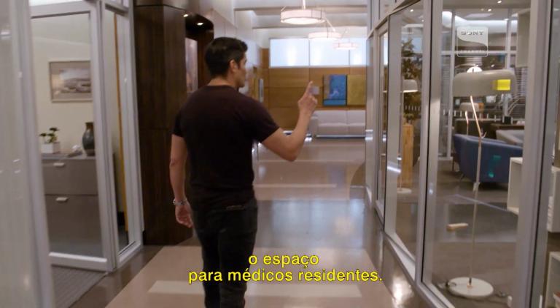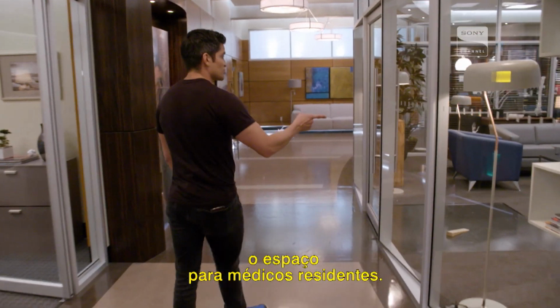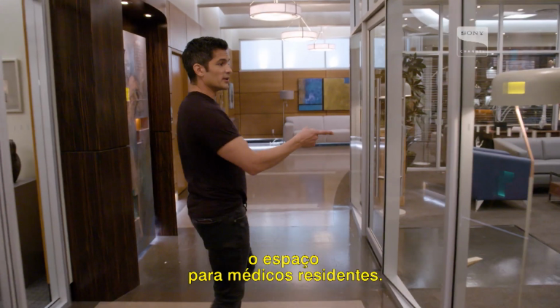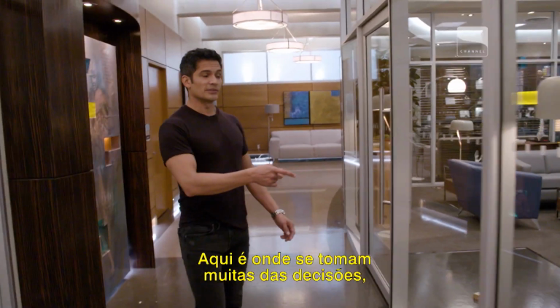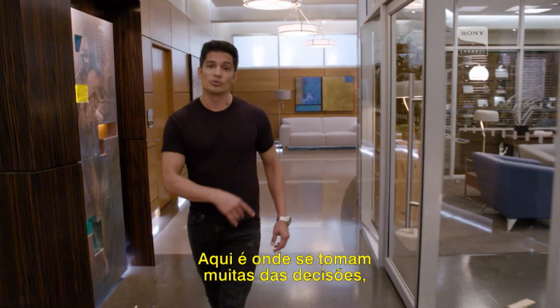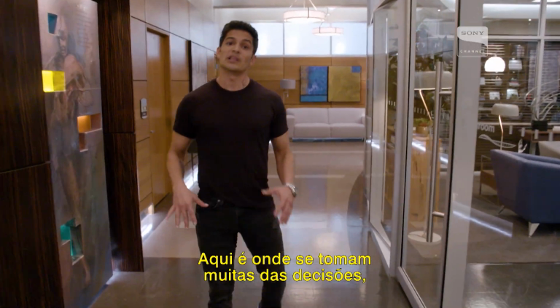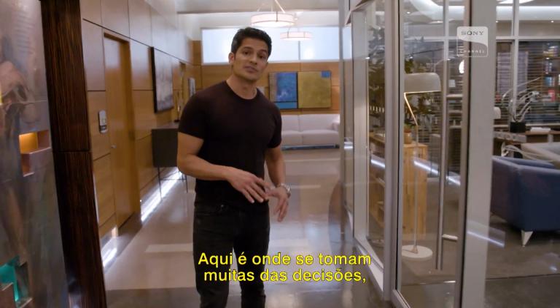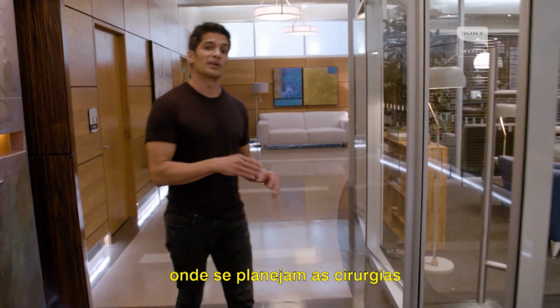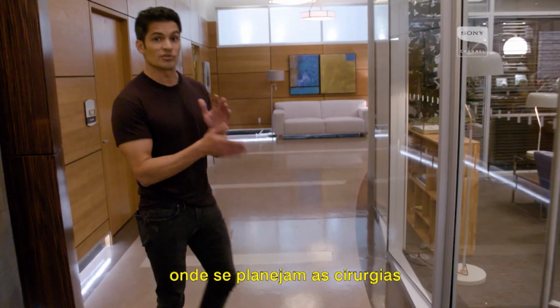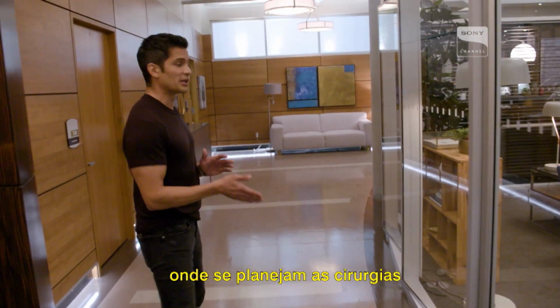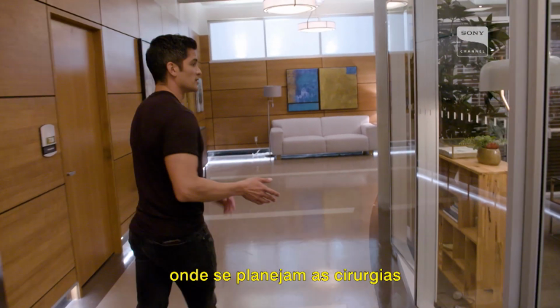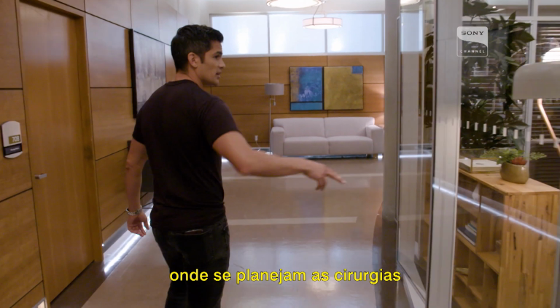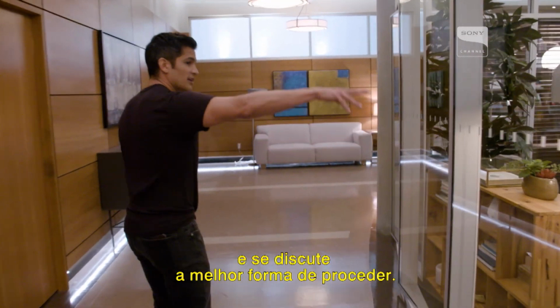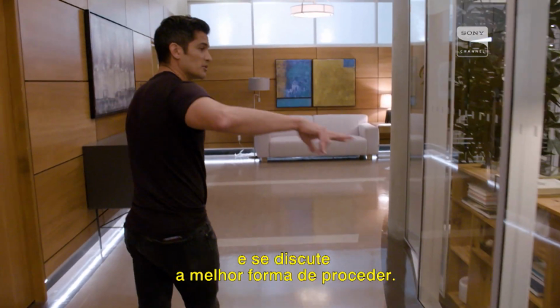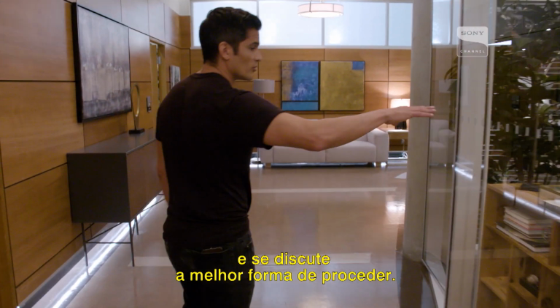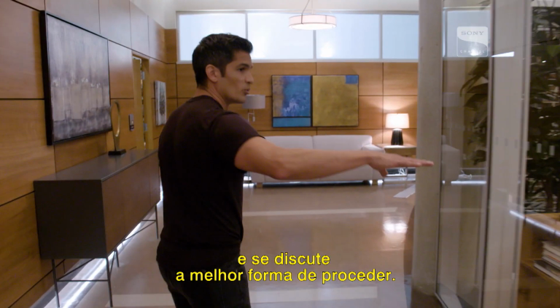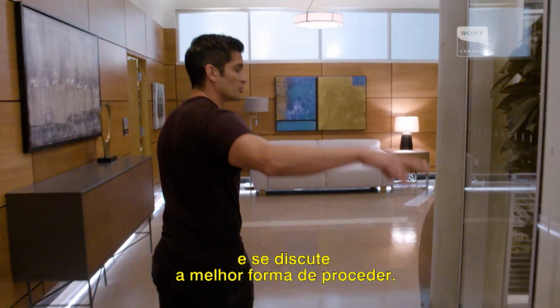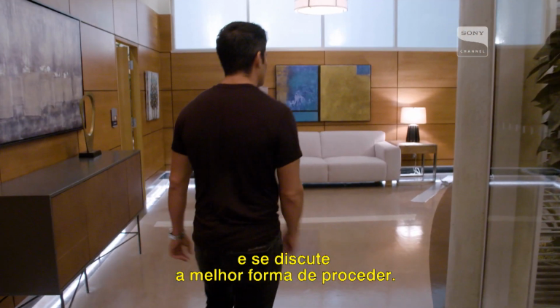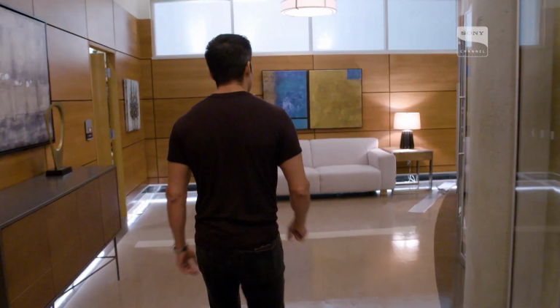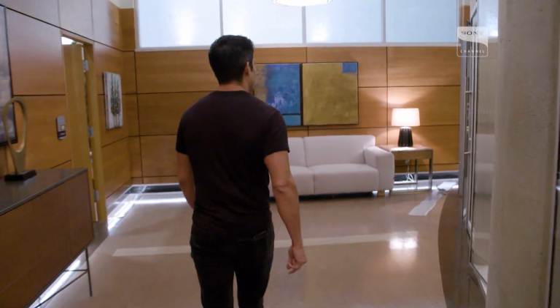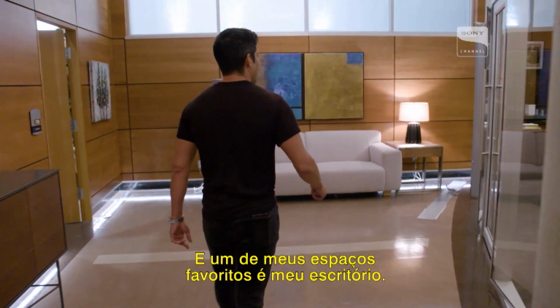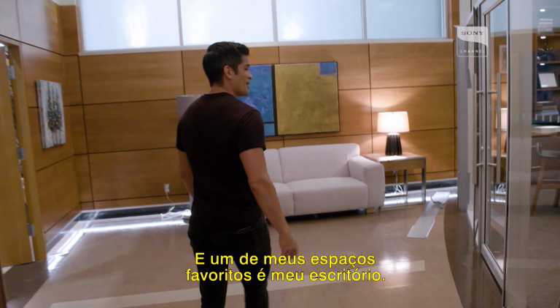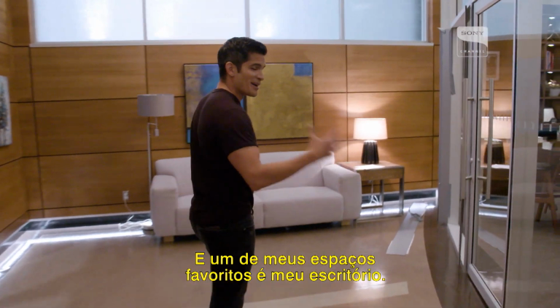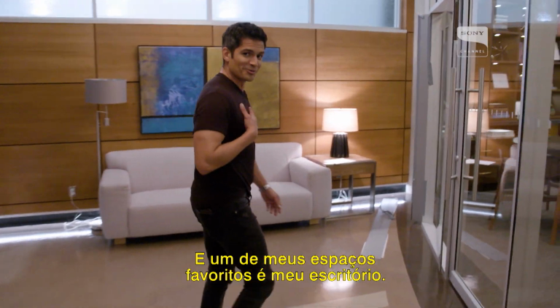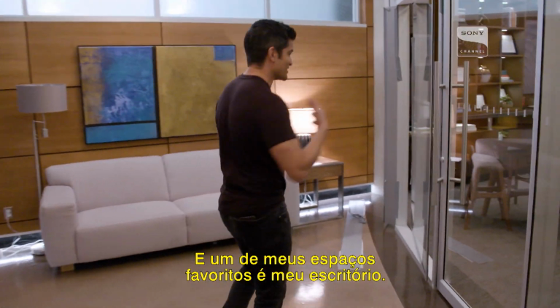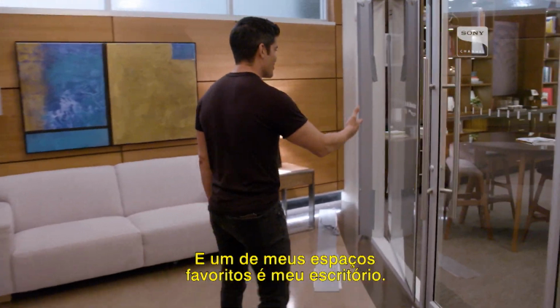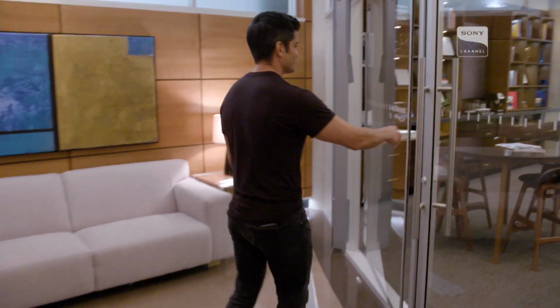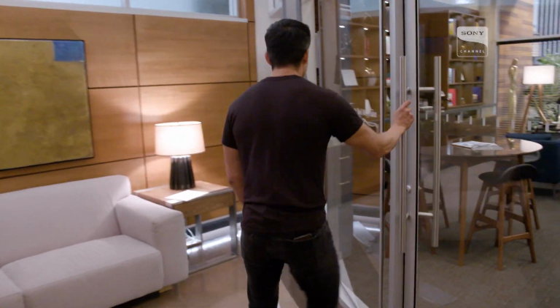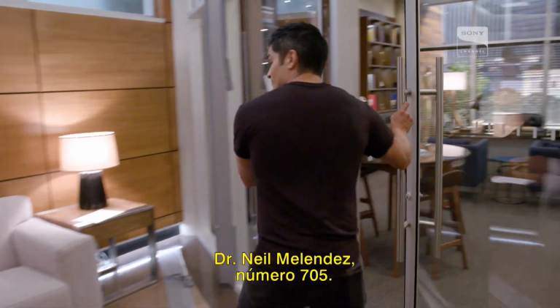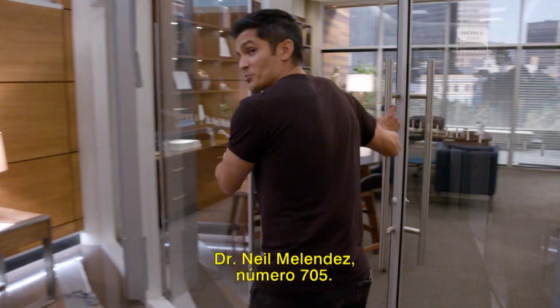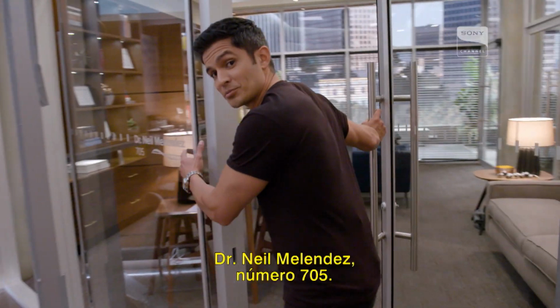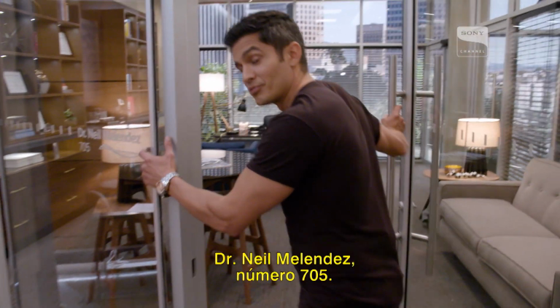The resident's bullpen, this boardroom, is where a lot of the decisions are made. A lot of the surgical plans are done and a lot of argument going on over what course we should proceed with. And one of my favorite rooms is my office — Dr. Neal Melendez, number 705.